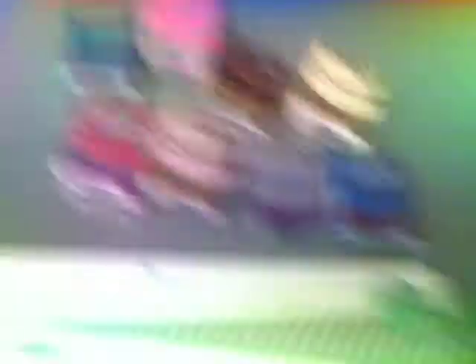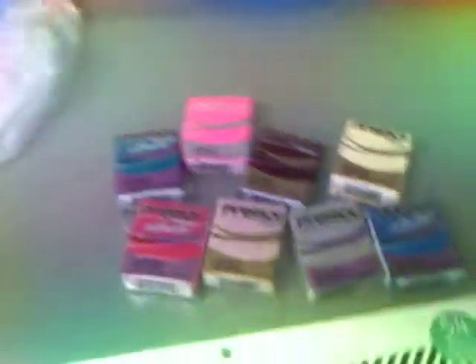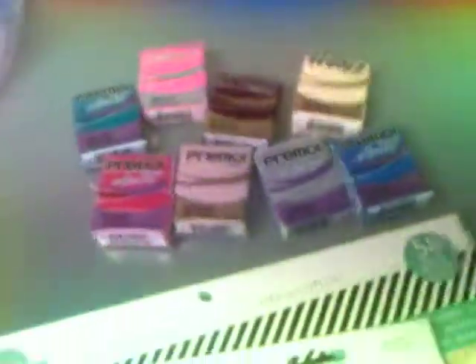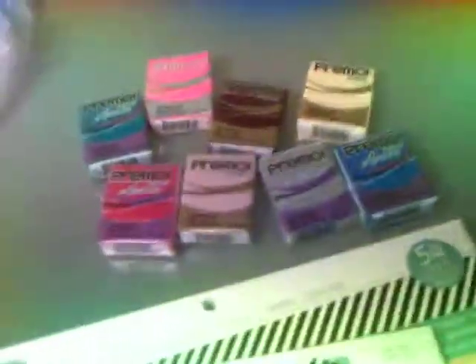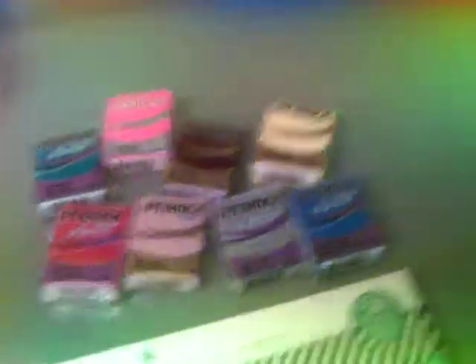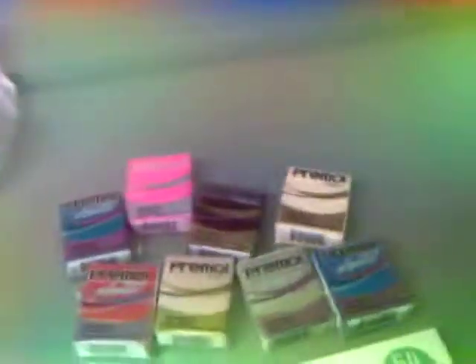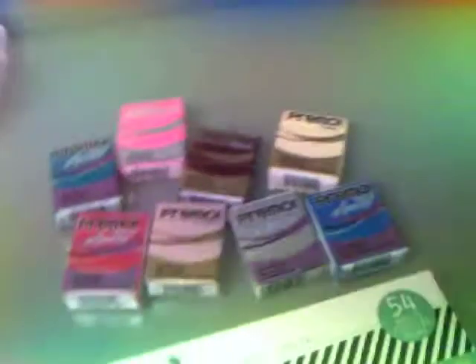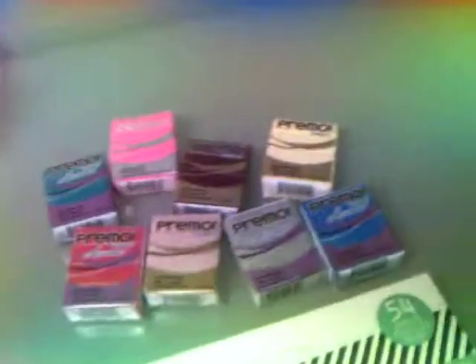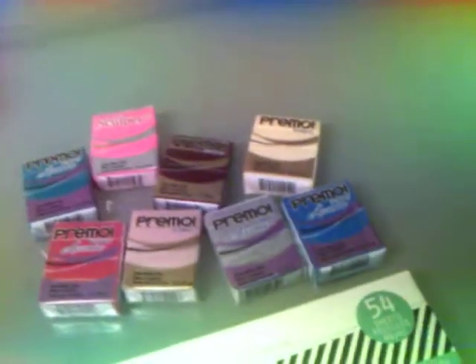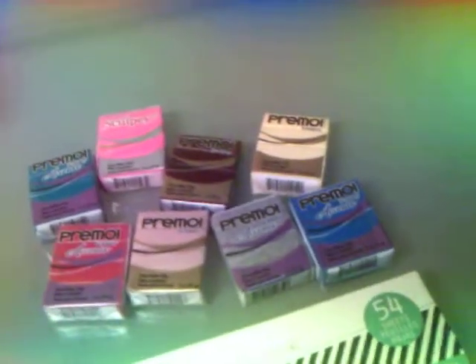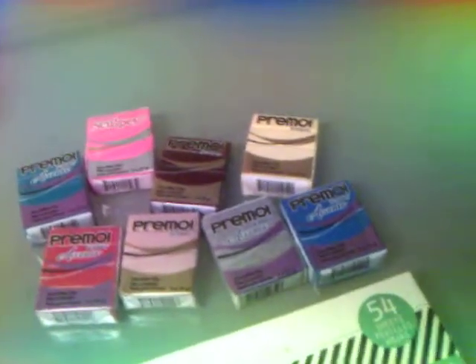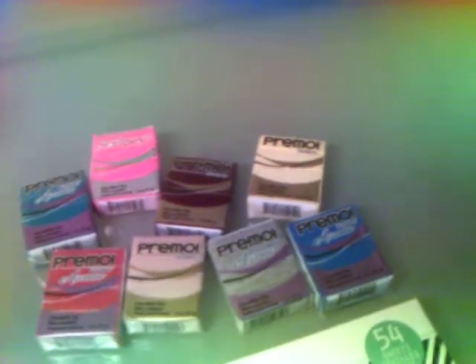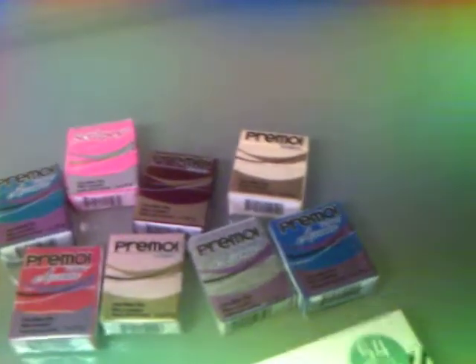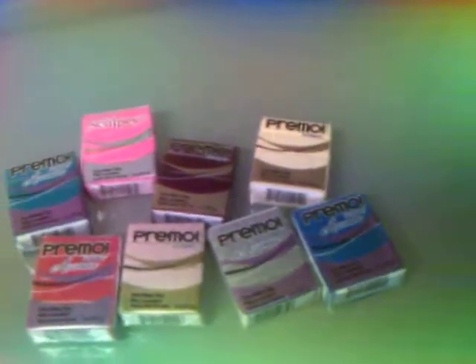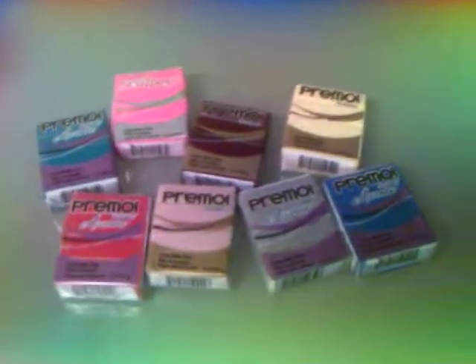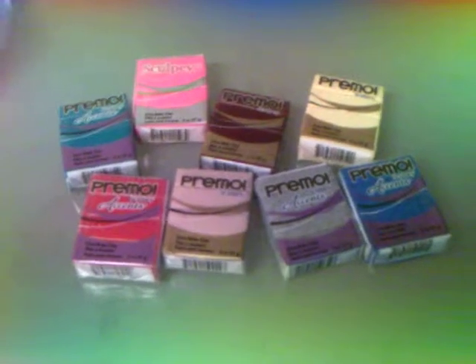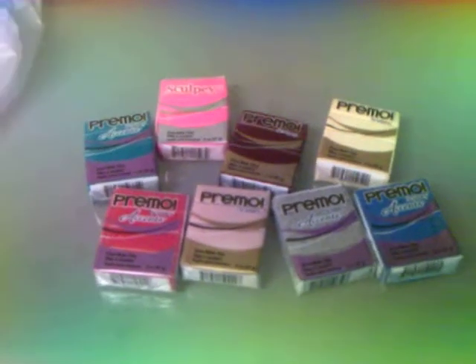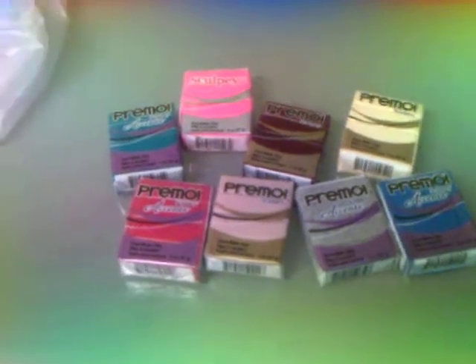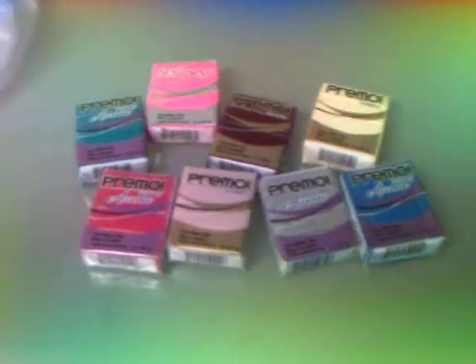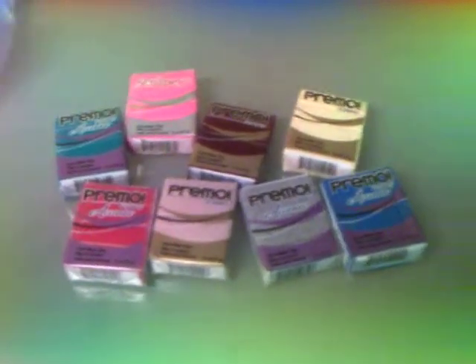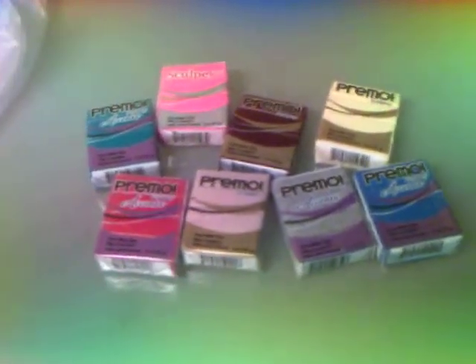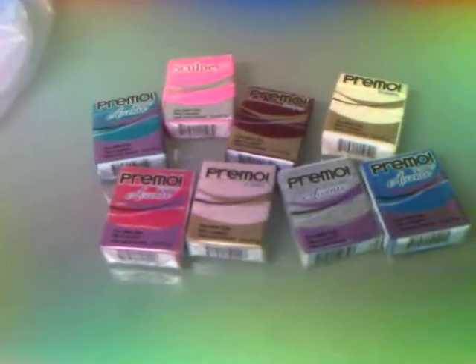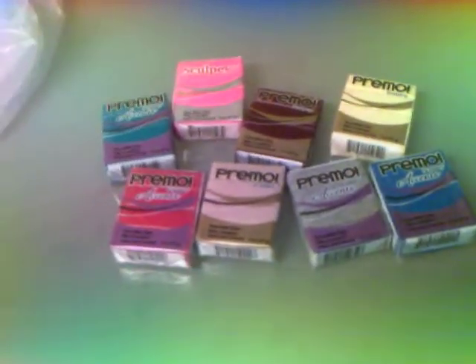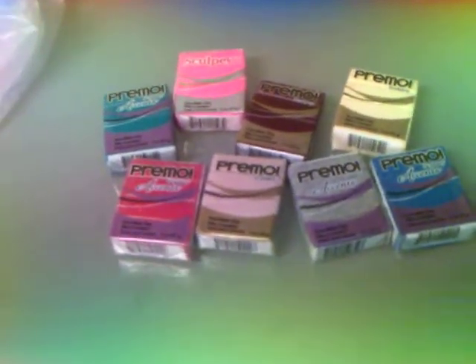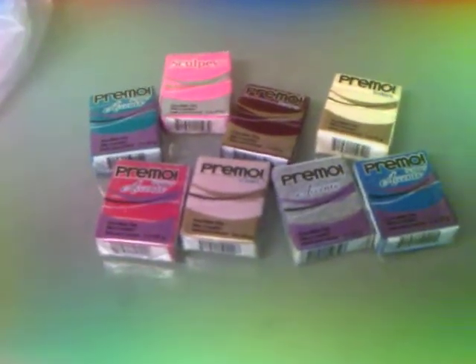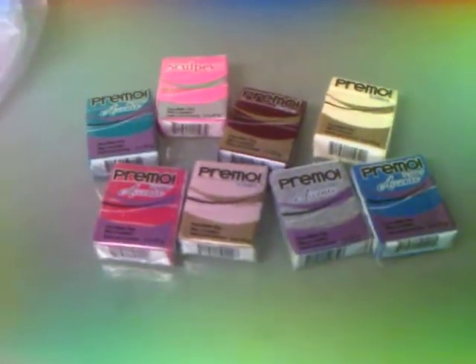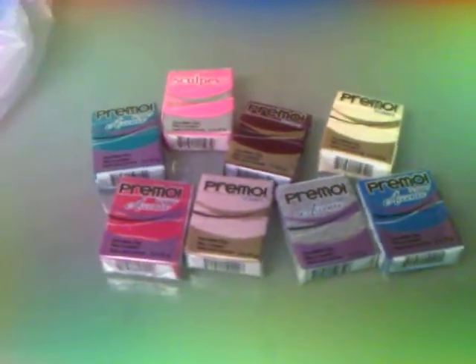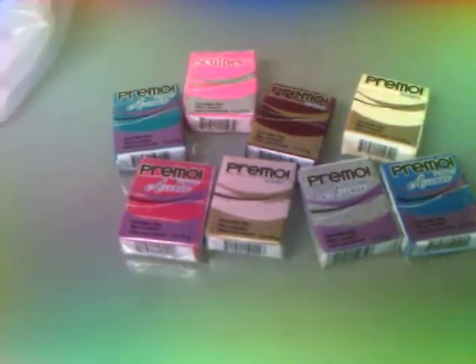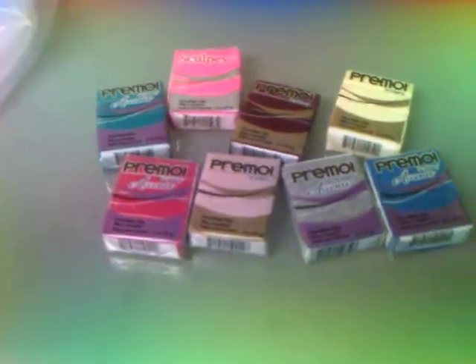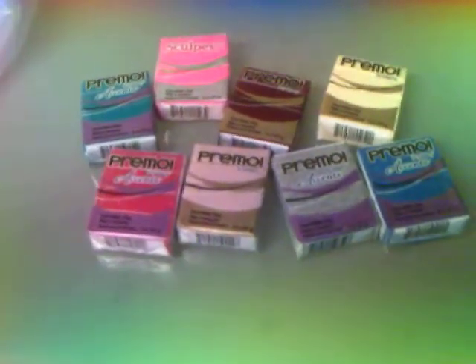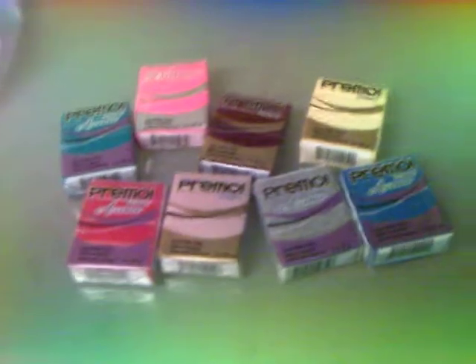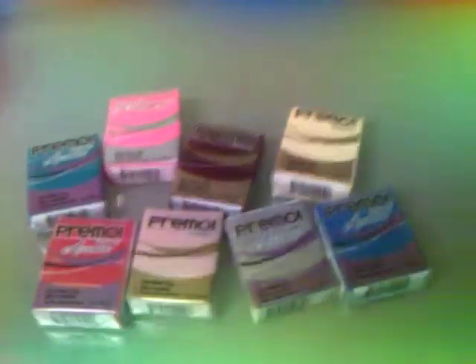Hello everyone, this is Connie here. I just want to share a small haul with you — a few things that I picked up at the Michaels in Austin, Texas on the trip I just took over the weekend.